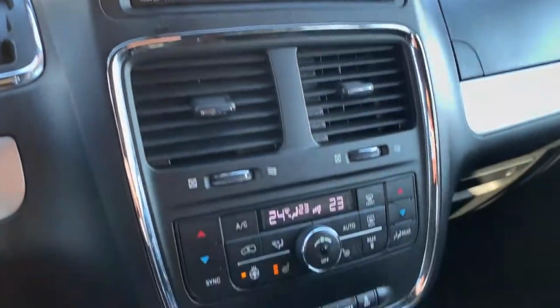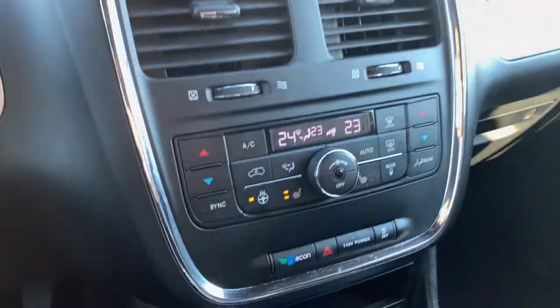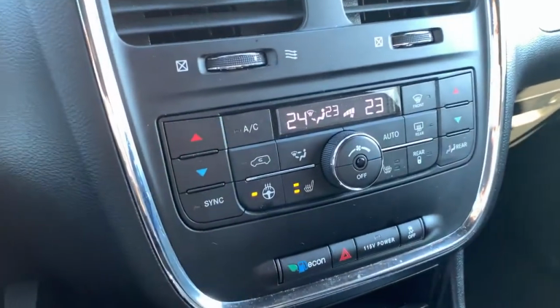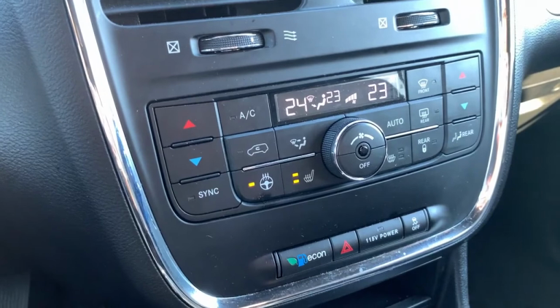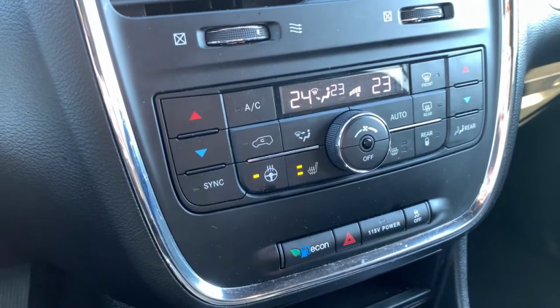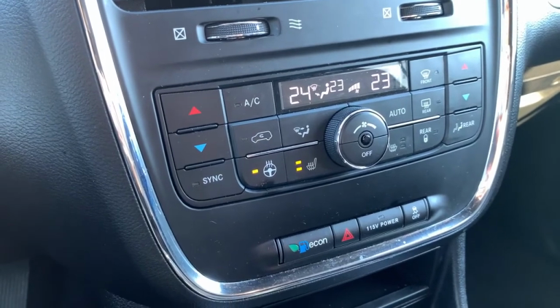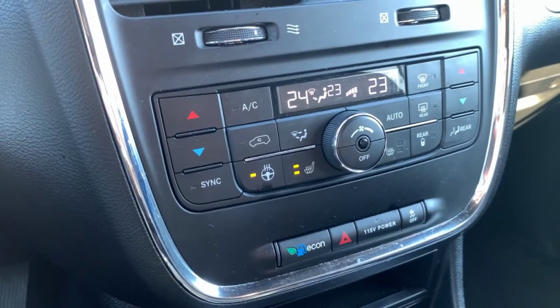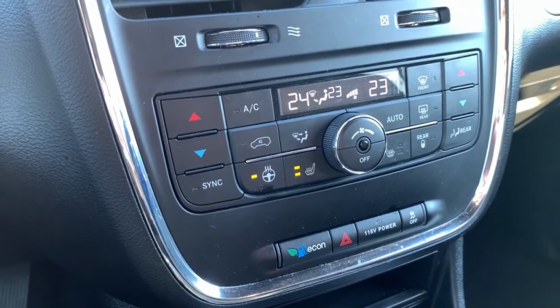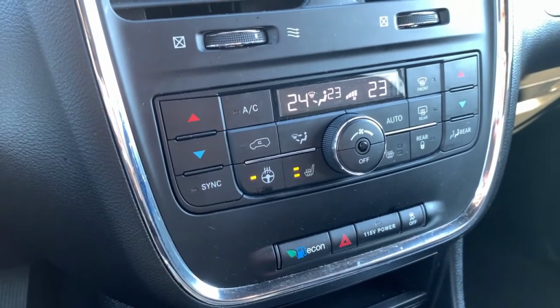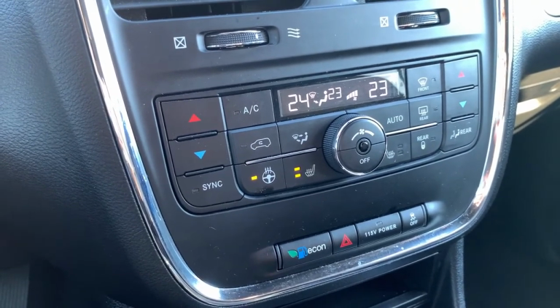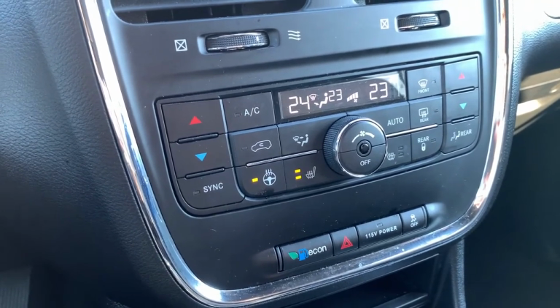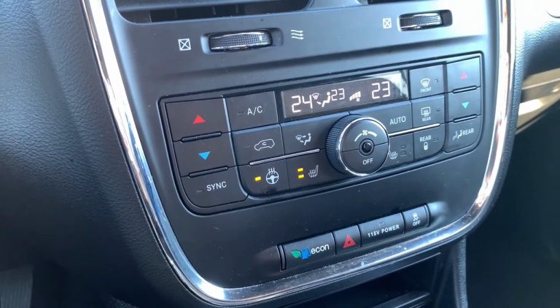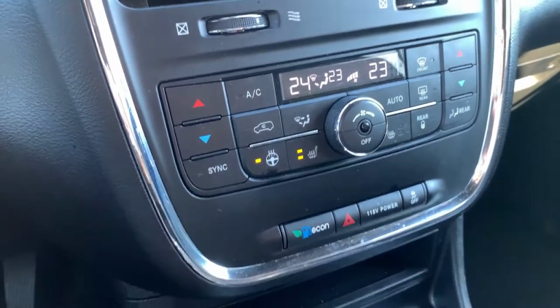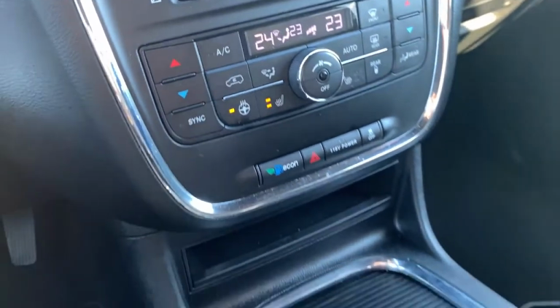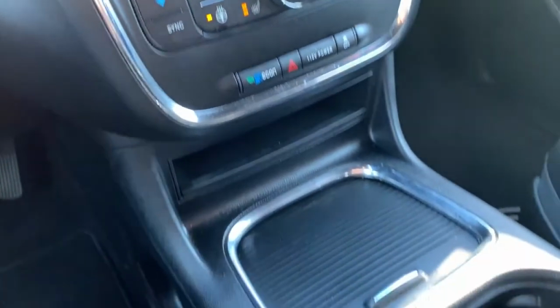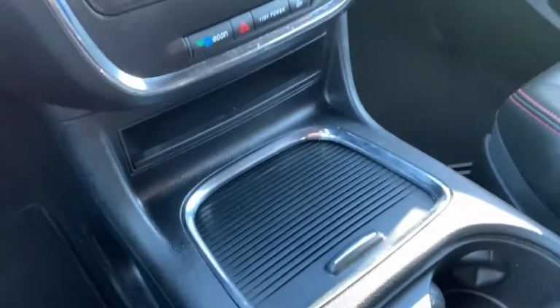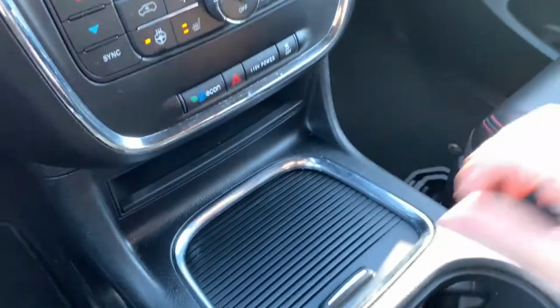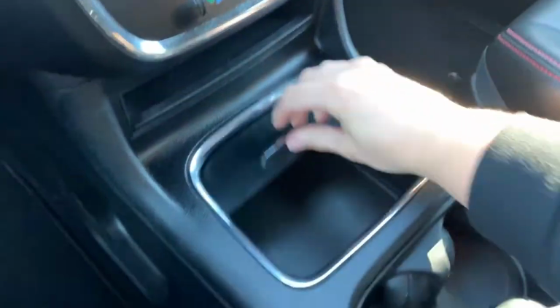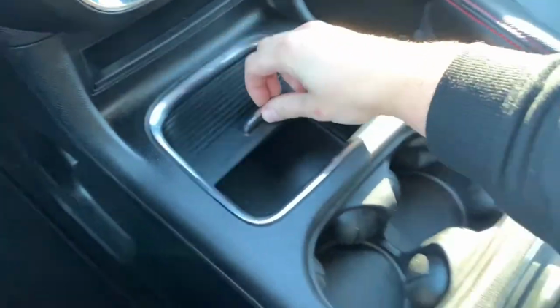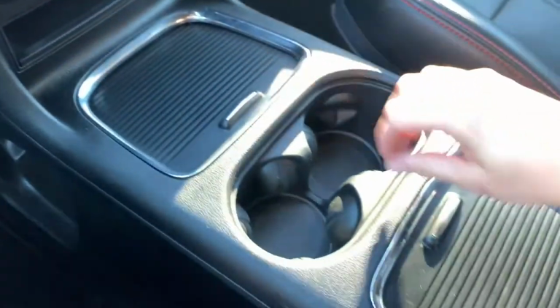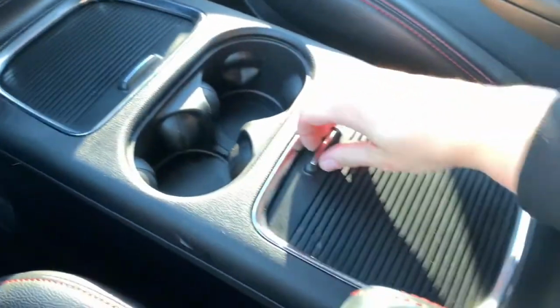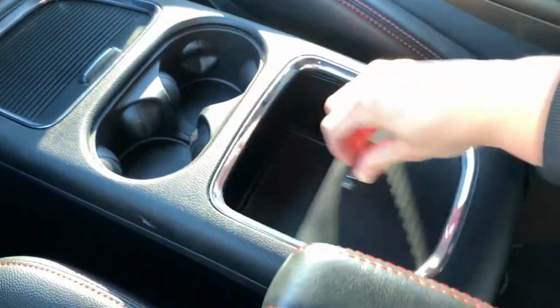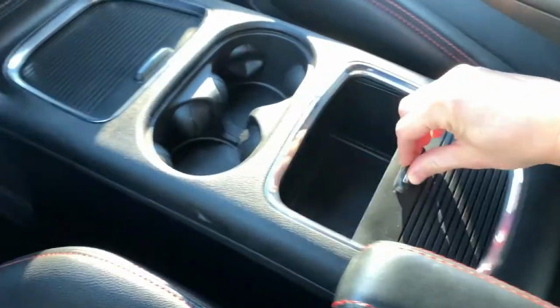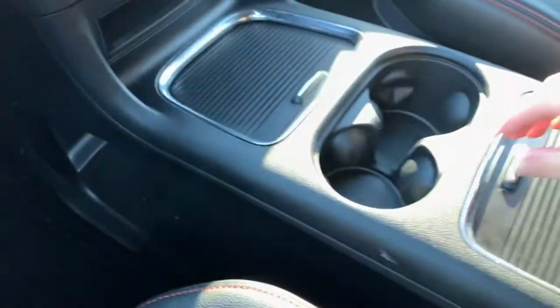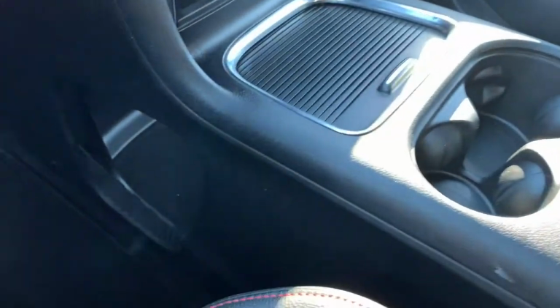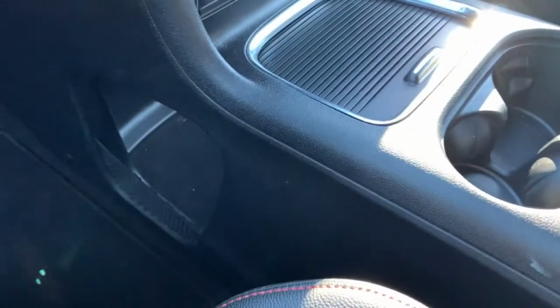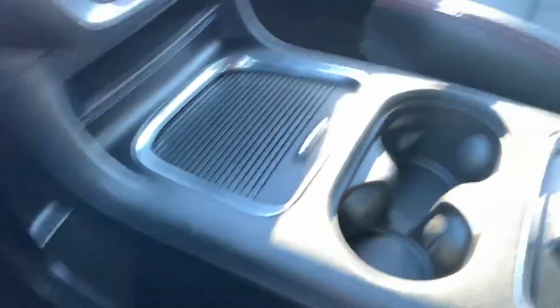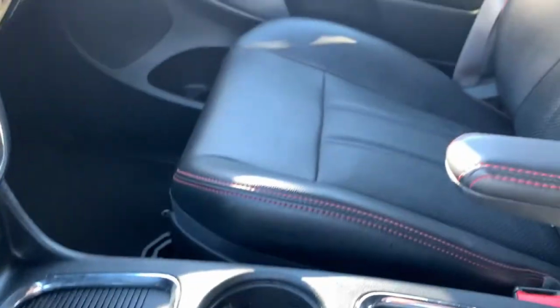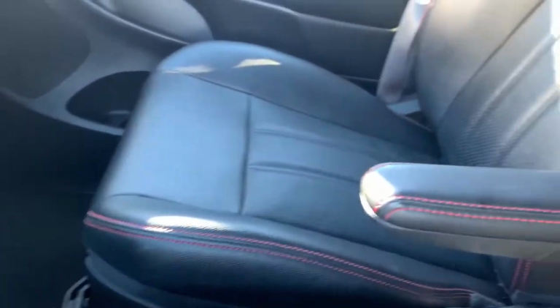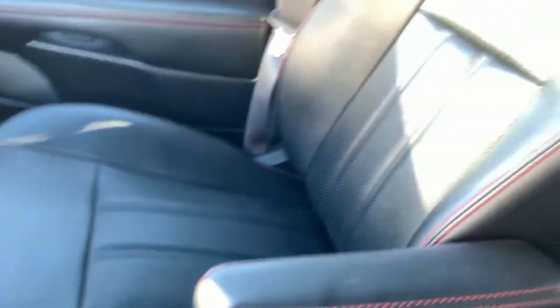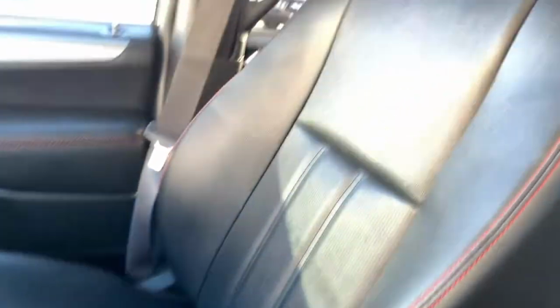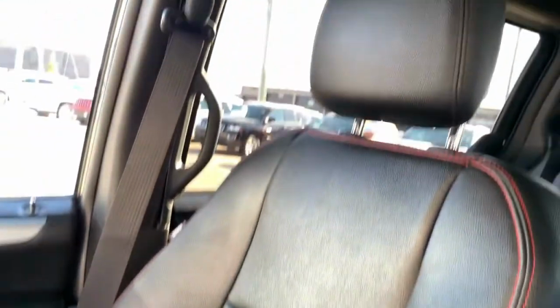Navigation and a great backup camera are included. You have three different climate zones — two in the front and one in the back — so everyone is going to be very comfortable. Your heated seat and steering wheel buttons are right there, along with two 12-volt outlets up top. All of these compartments have nice covers to keep them clean, with some additional storage down below.